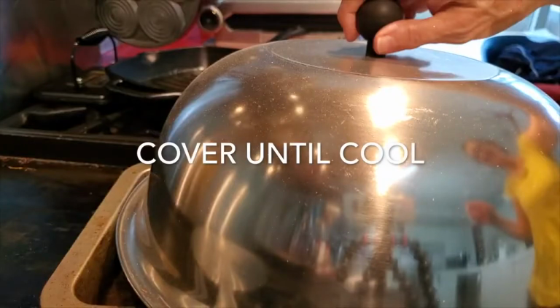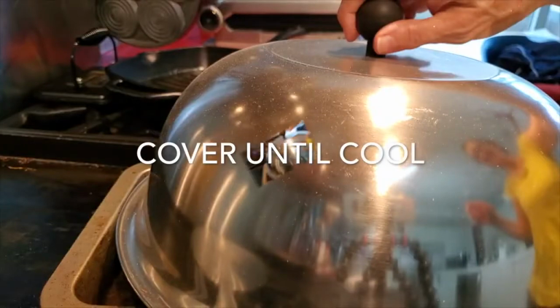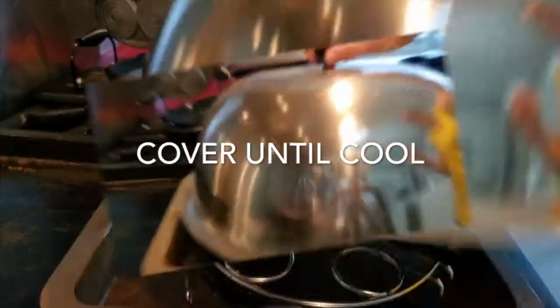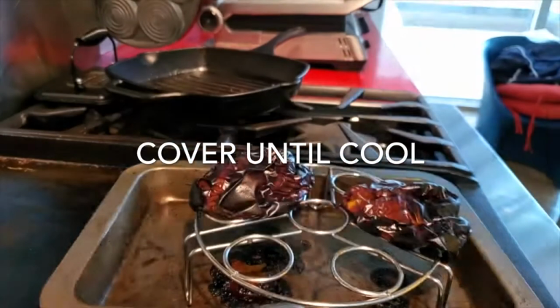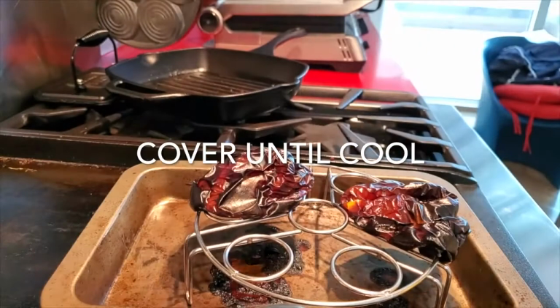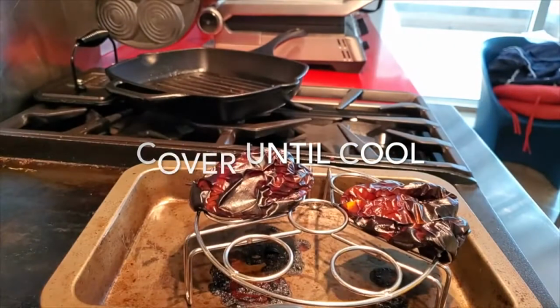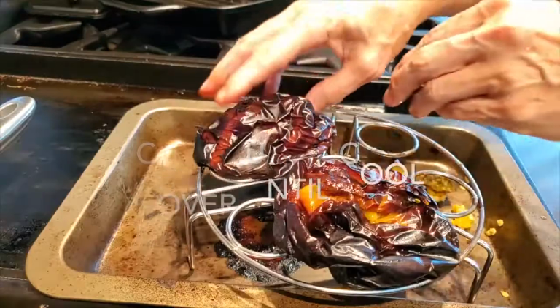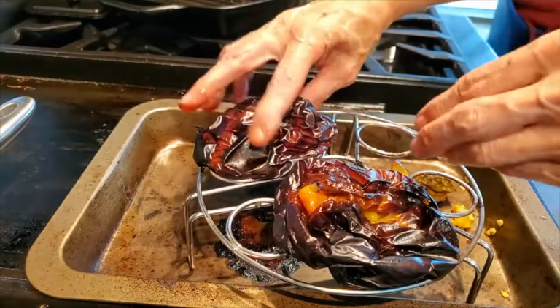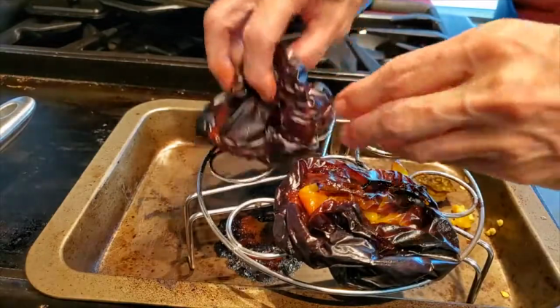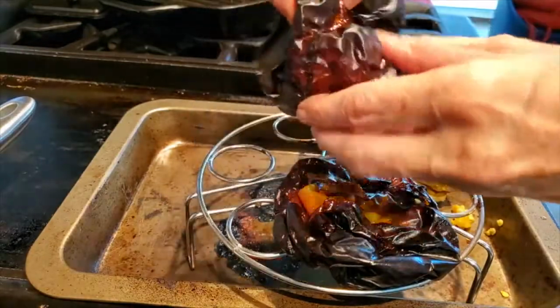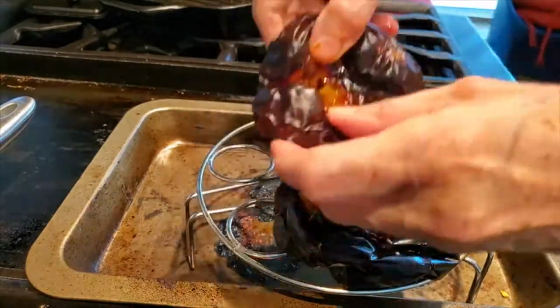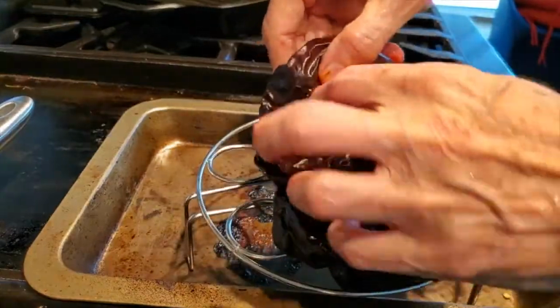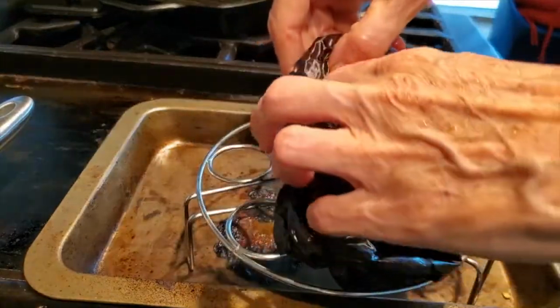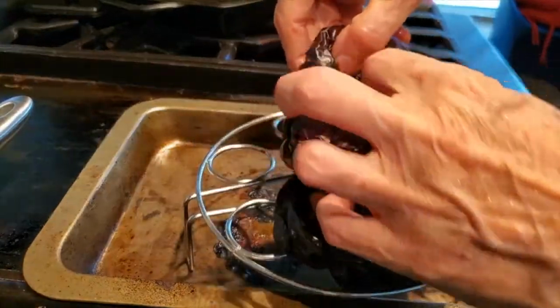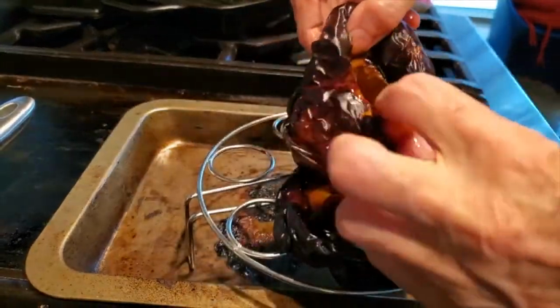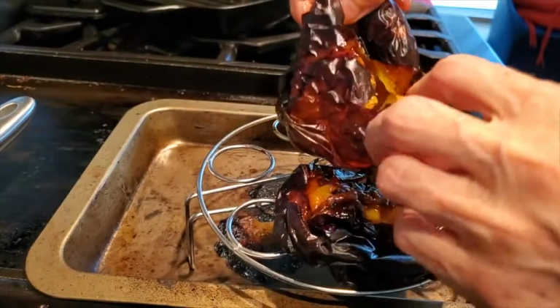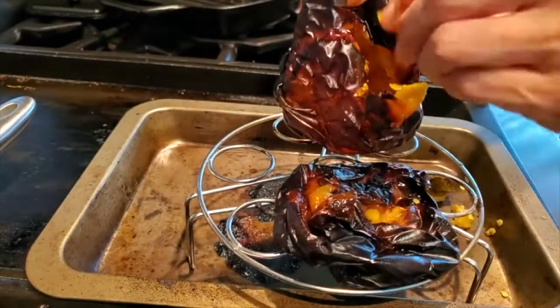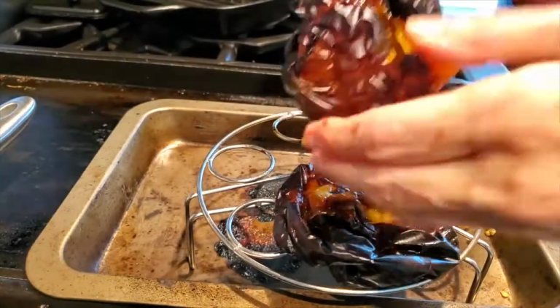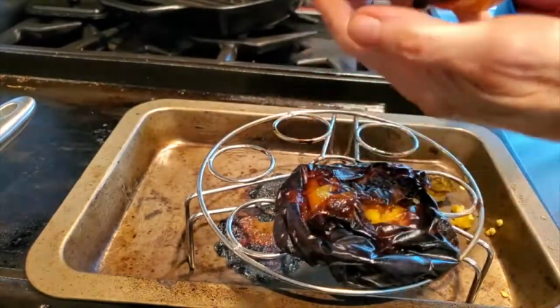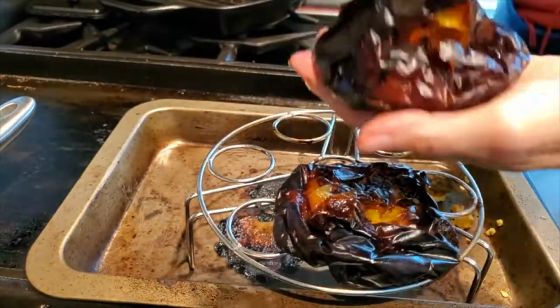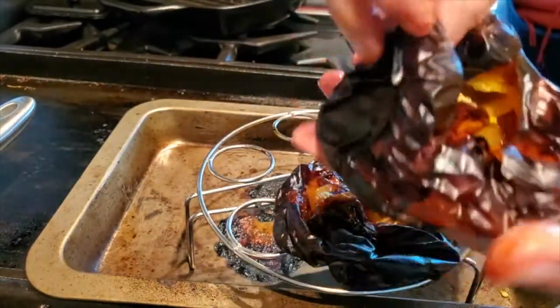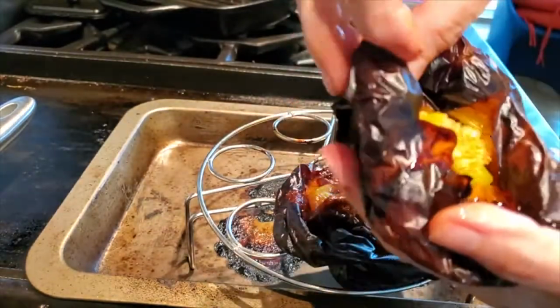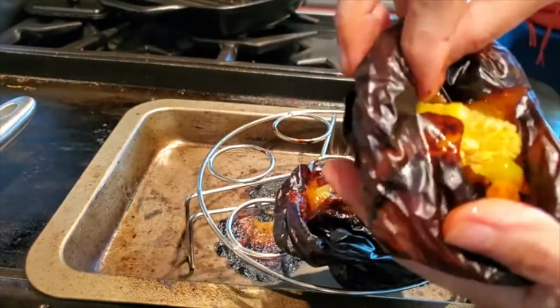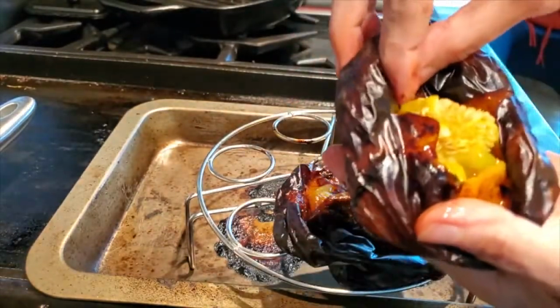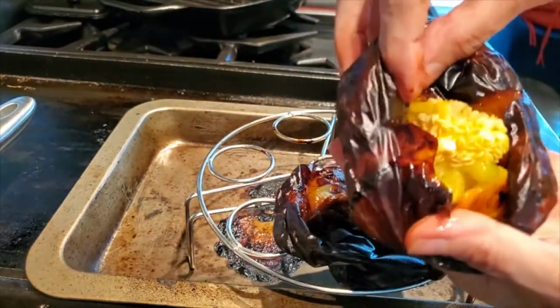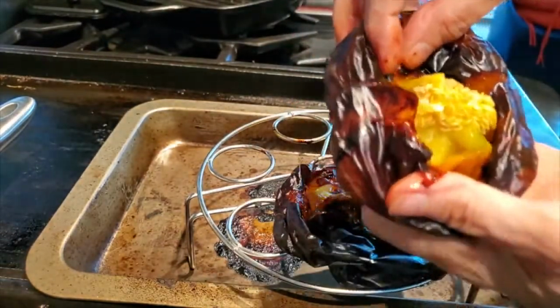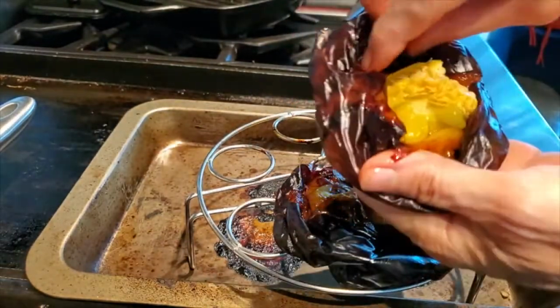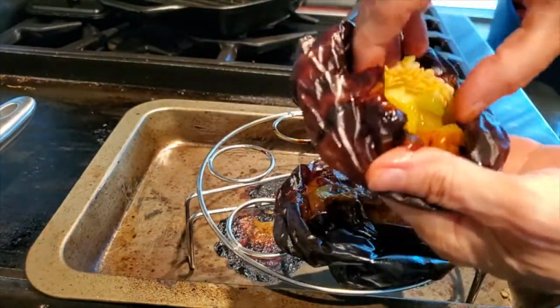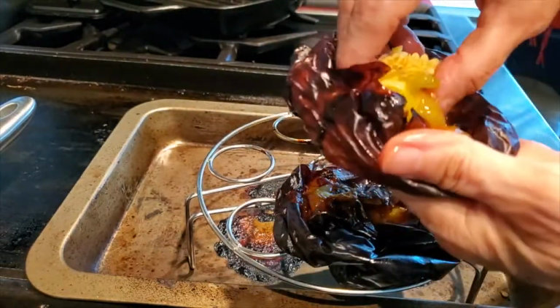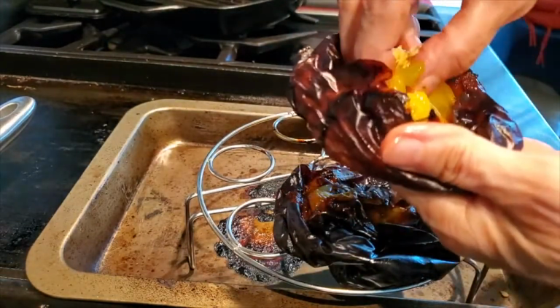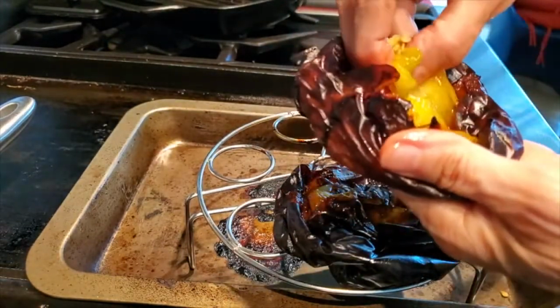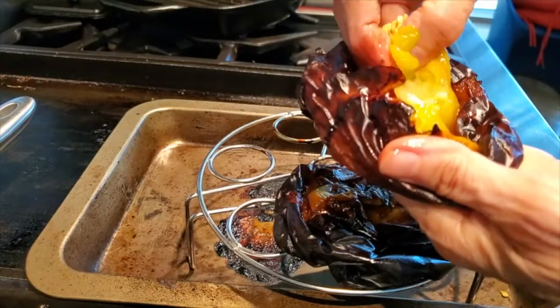Wait until they're cool enough to handle. While they're cooling, you must cover them so that the skin comes off easily afterwards.